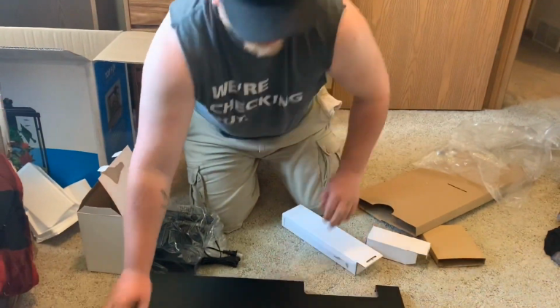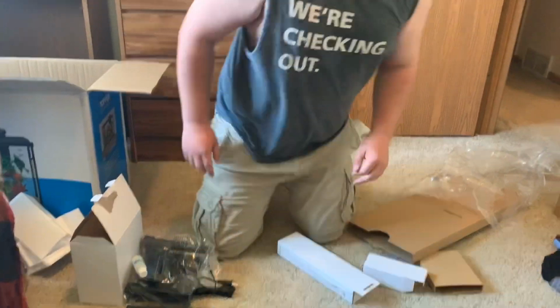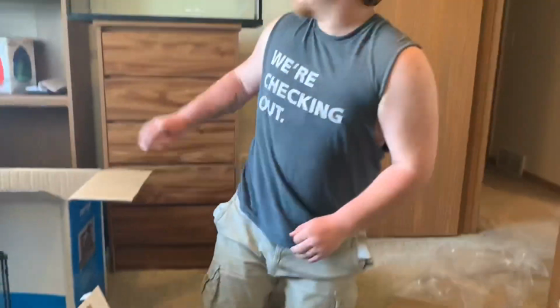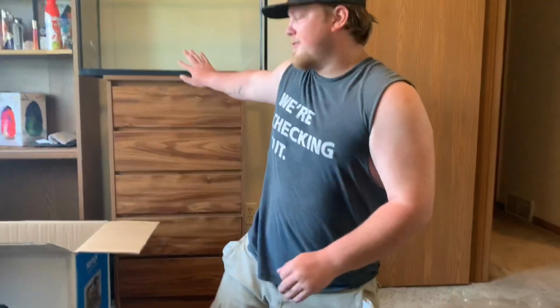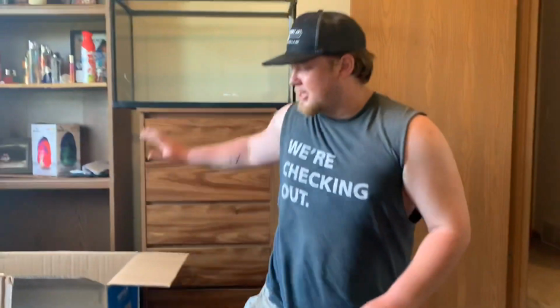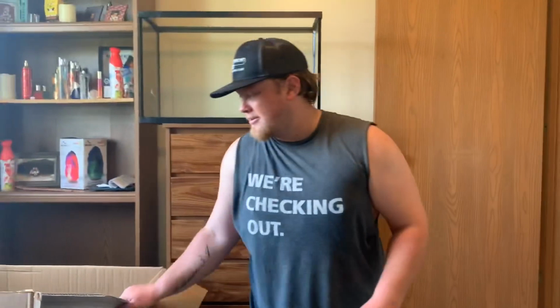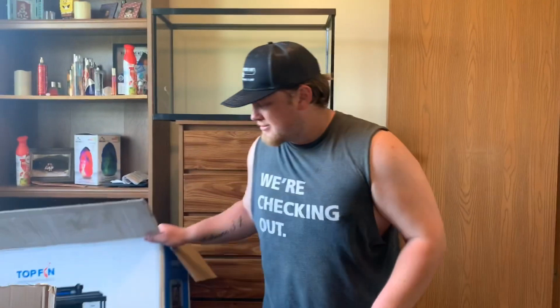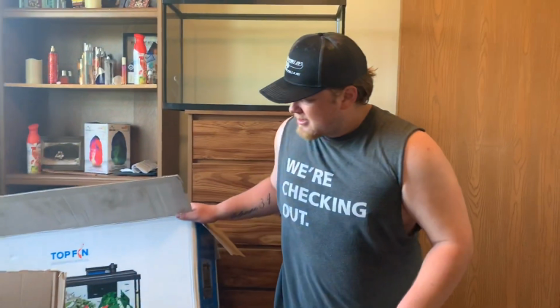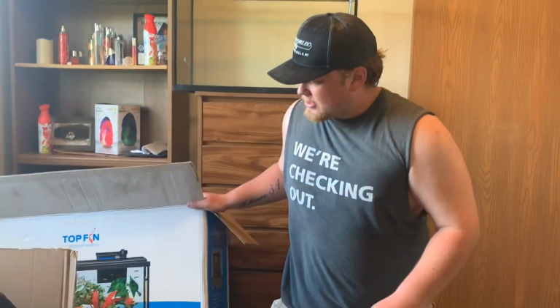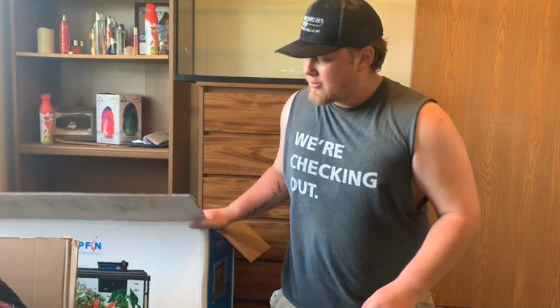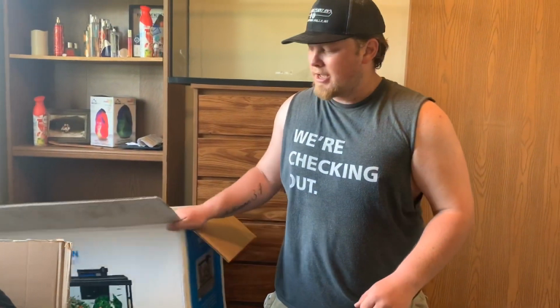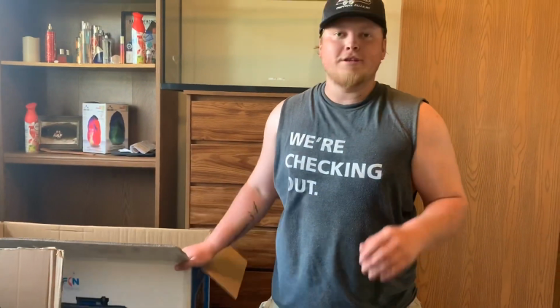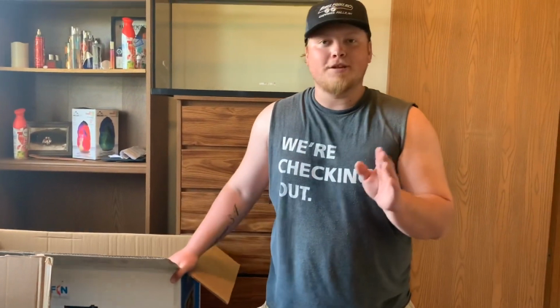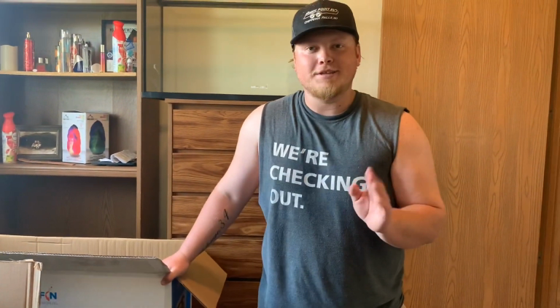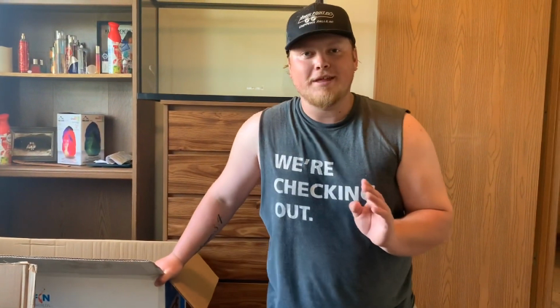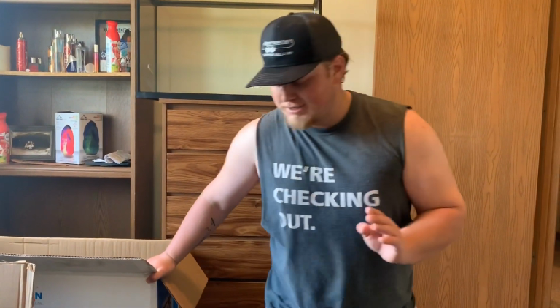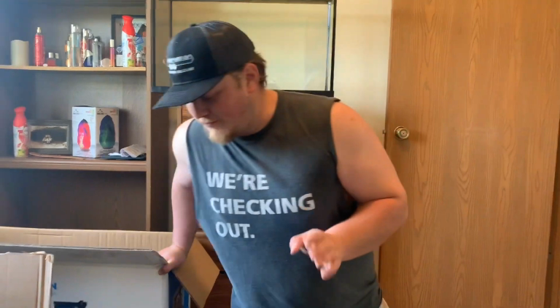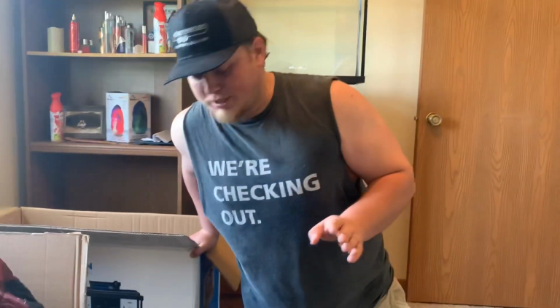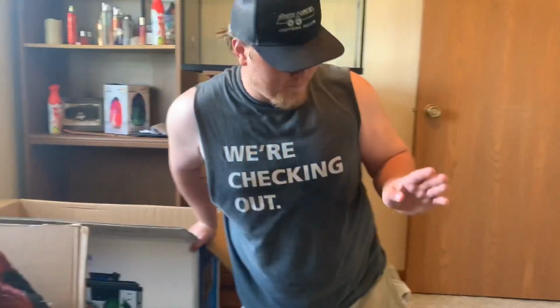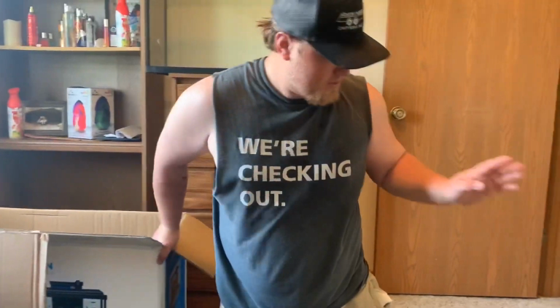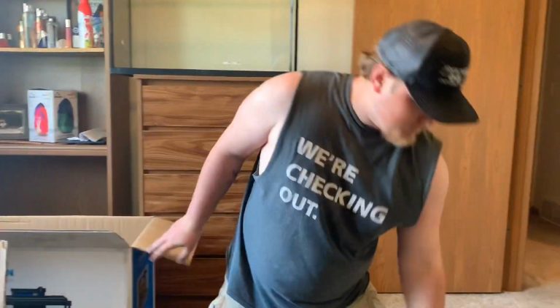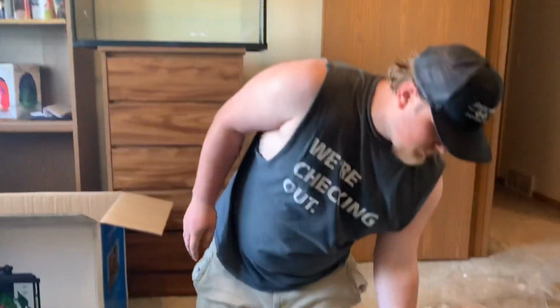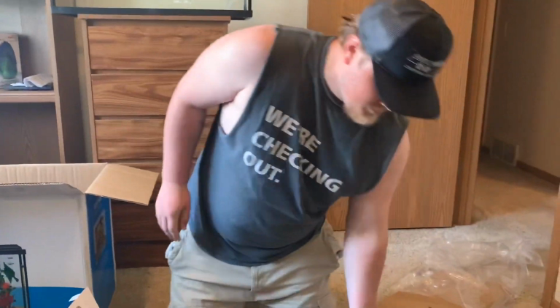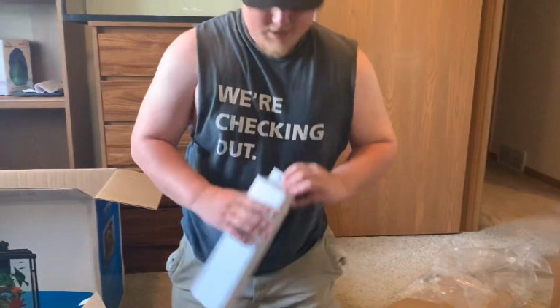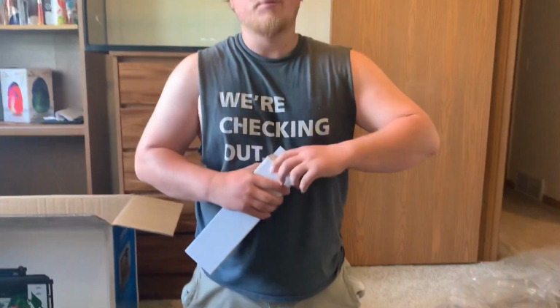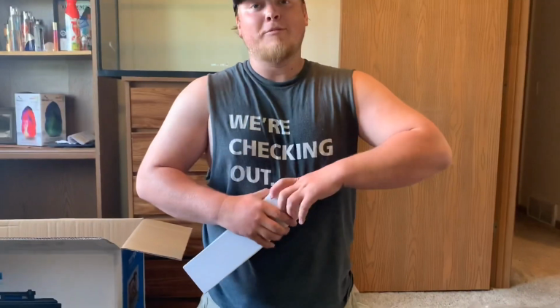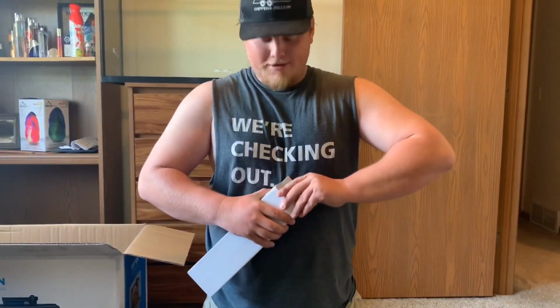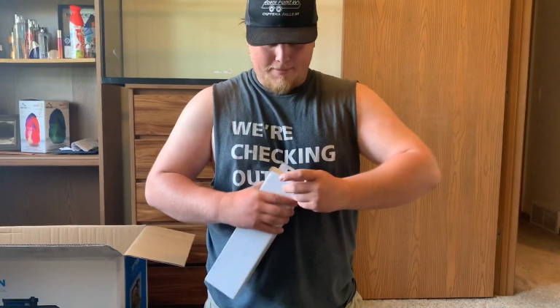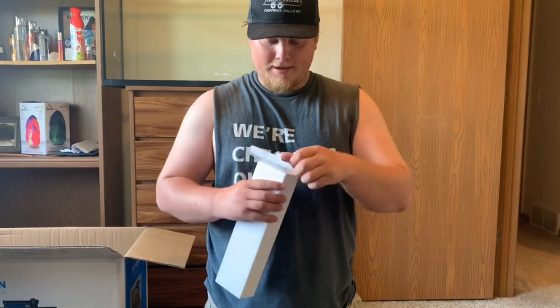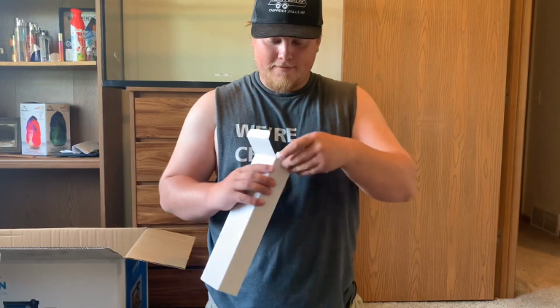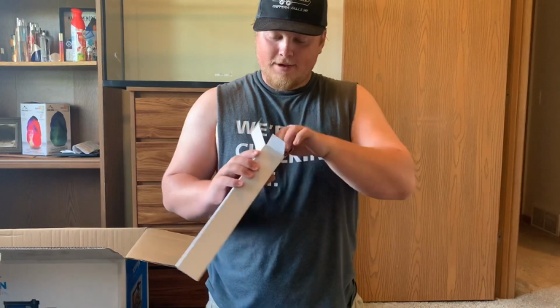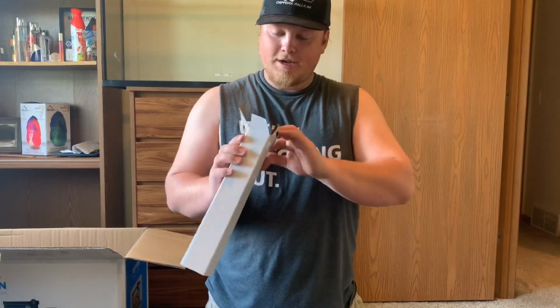Now, this tank was on sale — we kind of couldn't say no to the deal. It was 50% off, so it's a pretty damn good deal. Mandy couldn't say no.